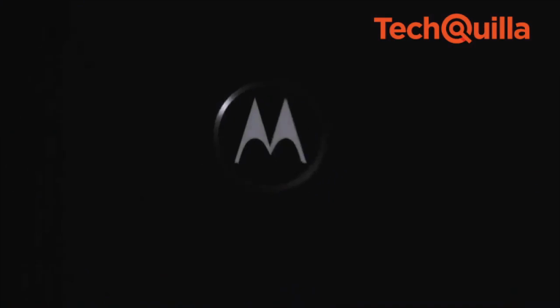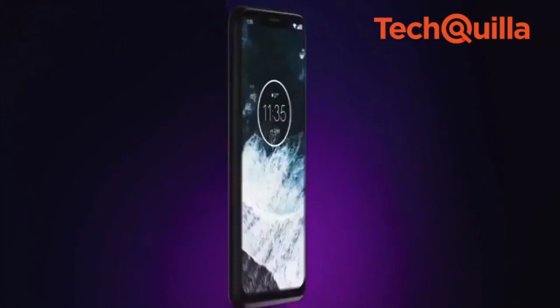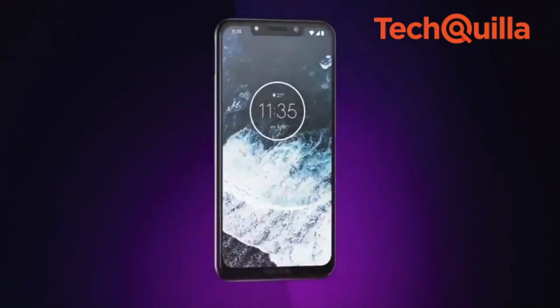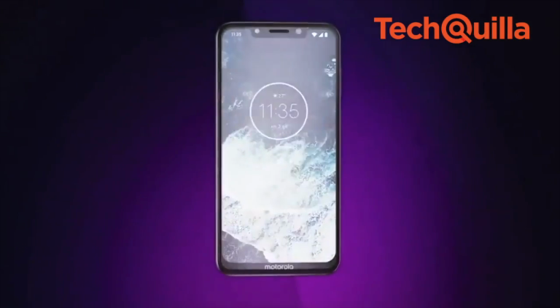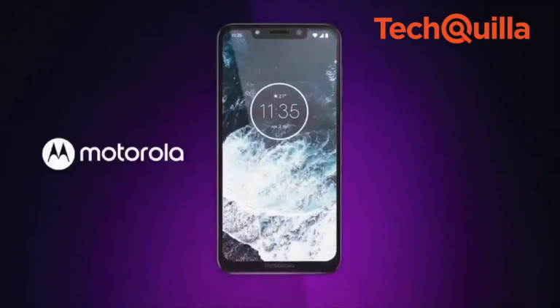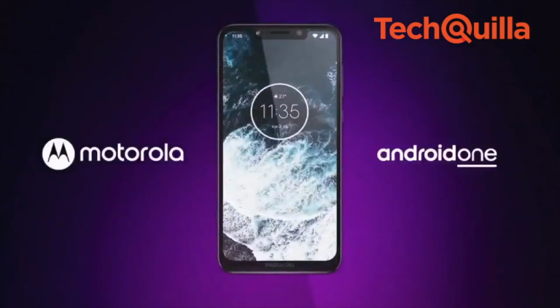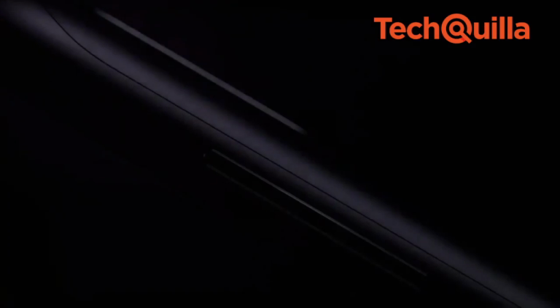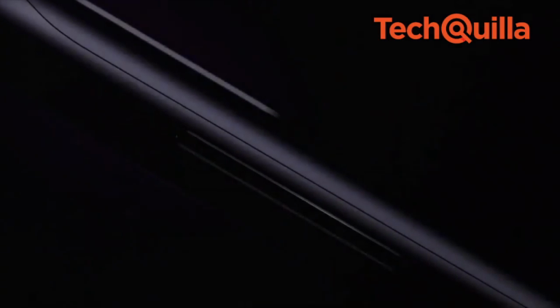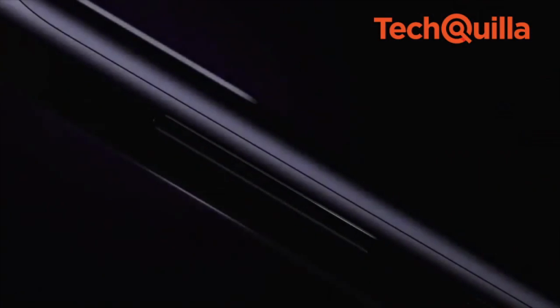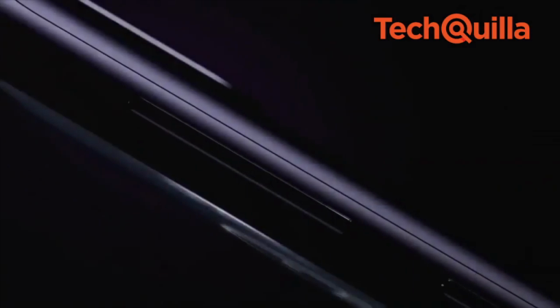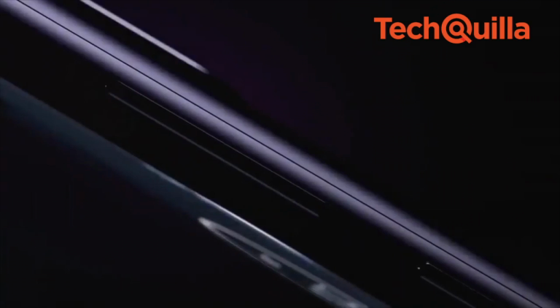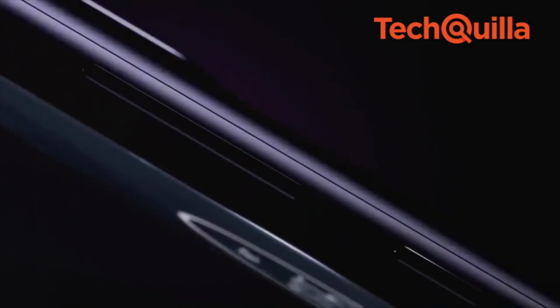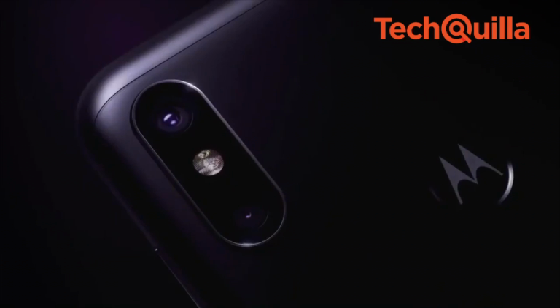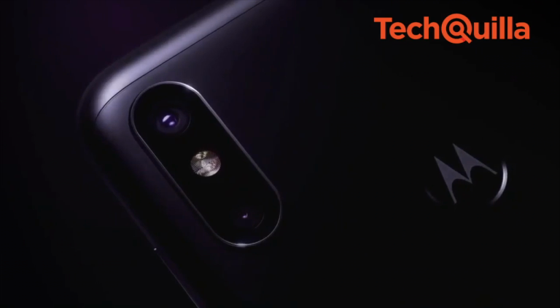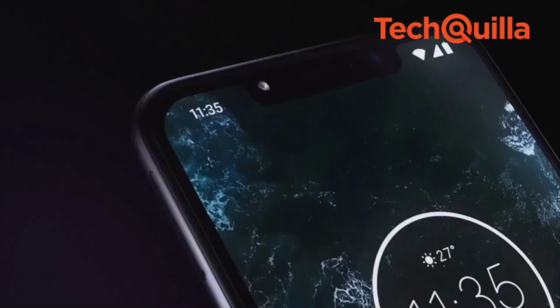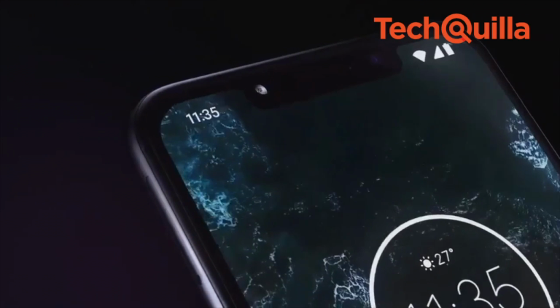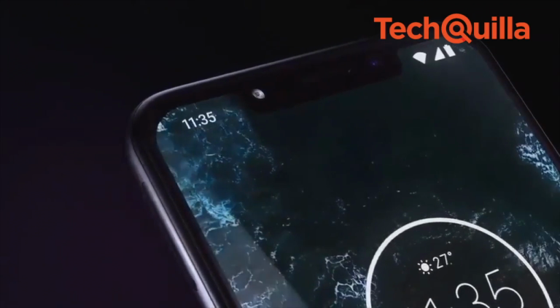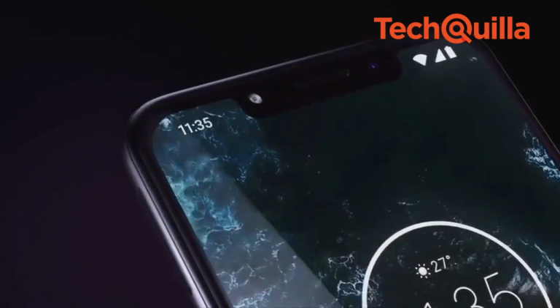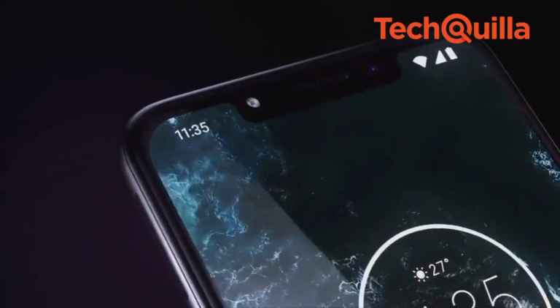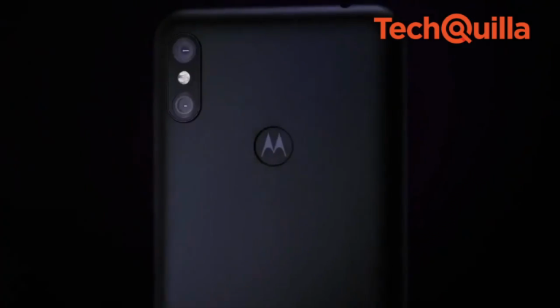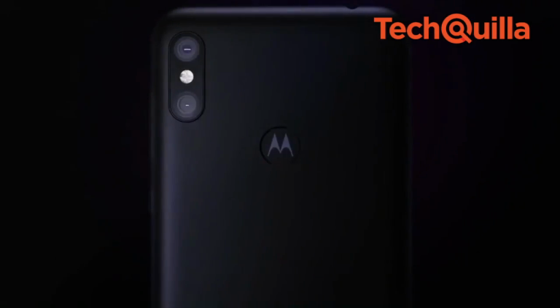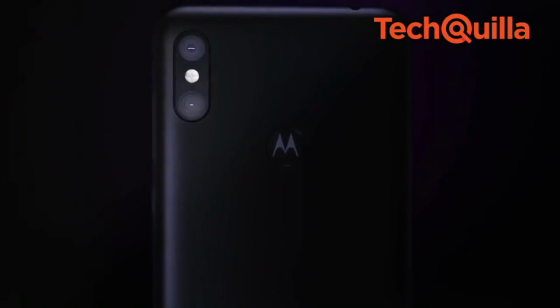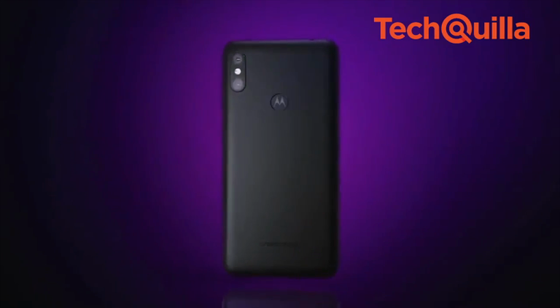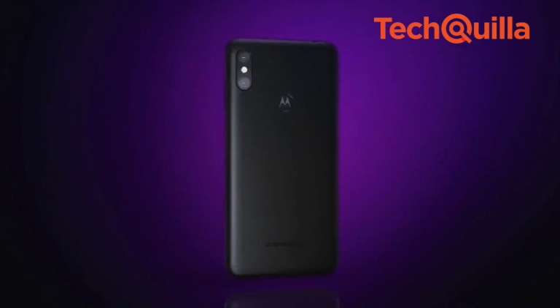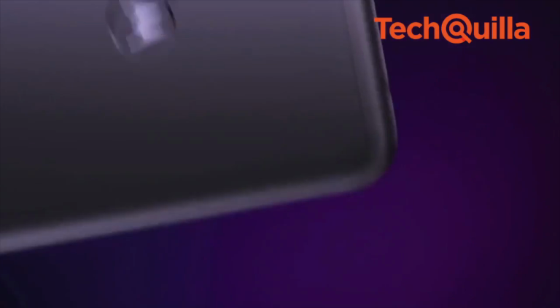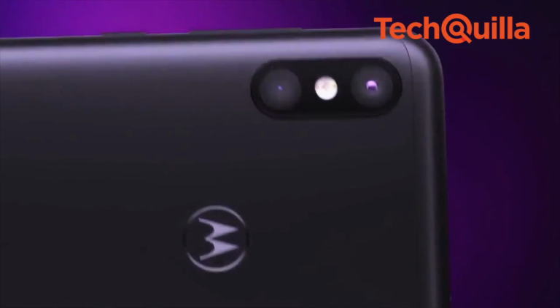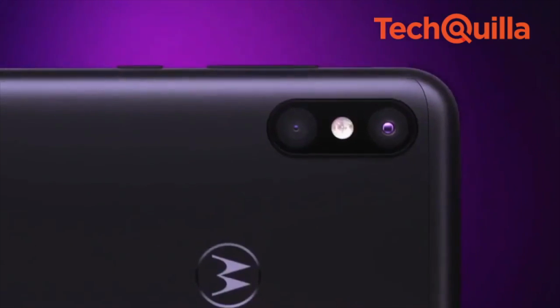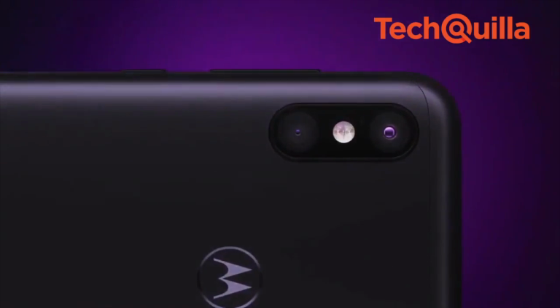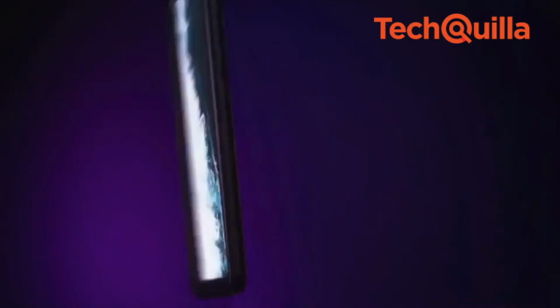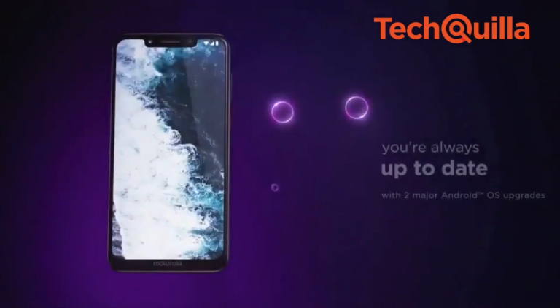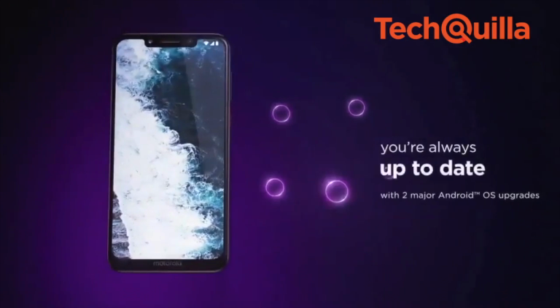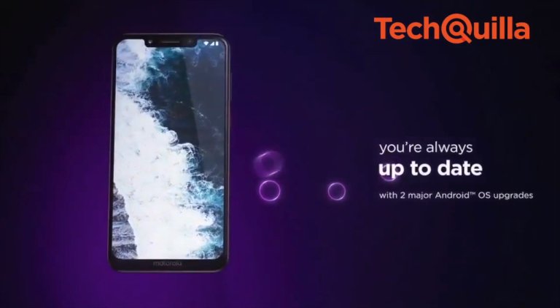There is a Qualcomm Snapdragon 636 1.8 GHz octa-core processor coupled with 4GB RAM and 64GB built-in storage that can be expanded up to 256GB.